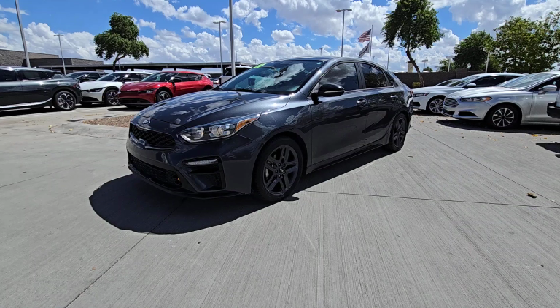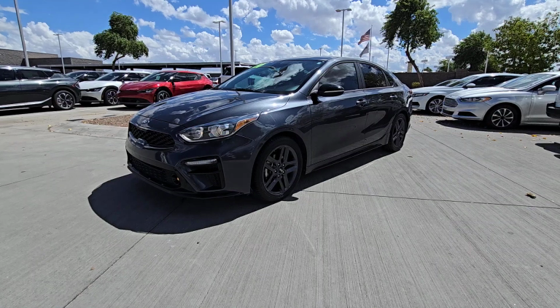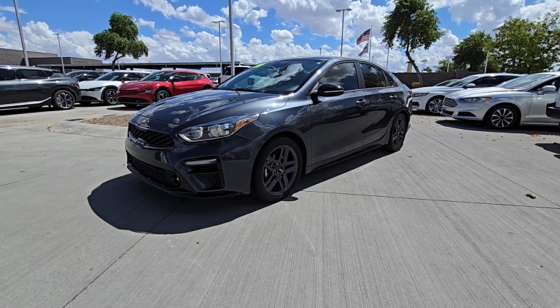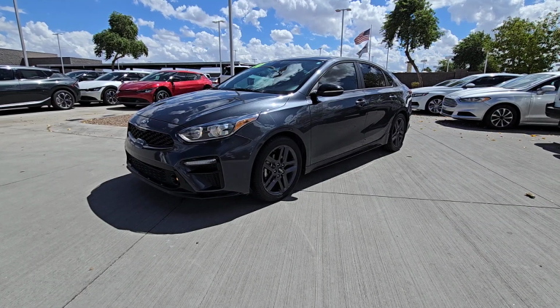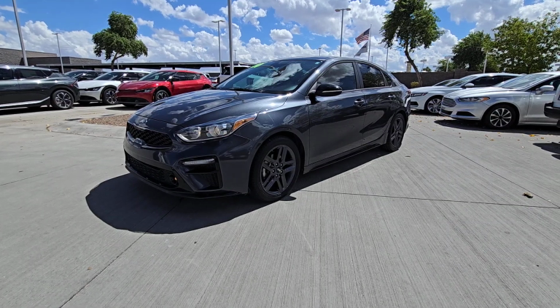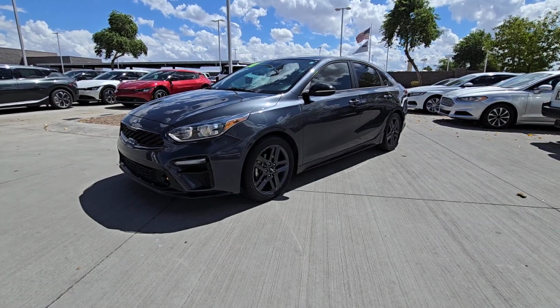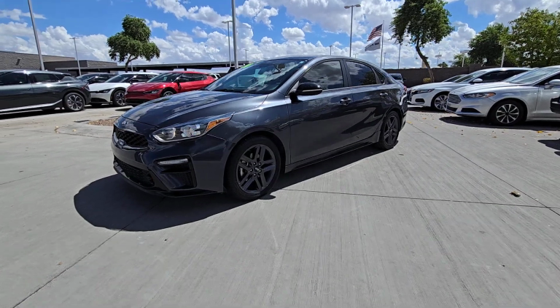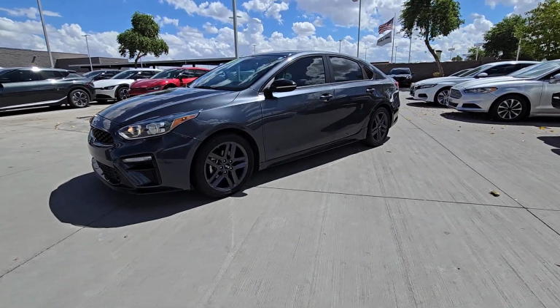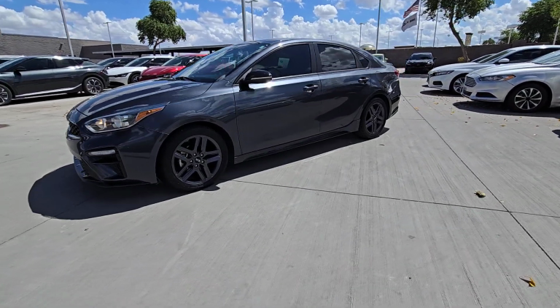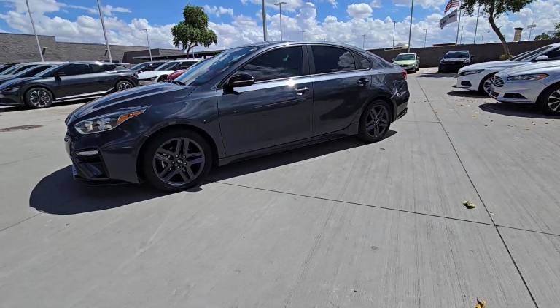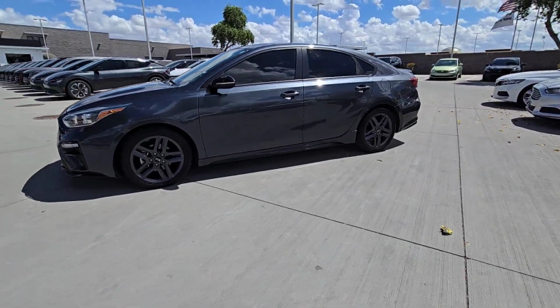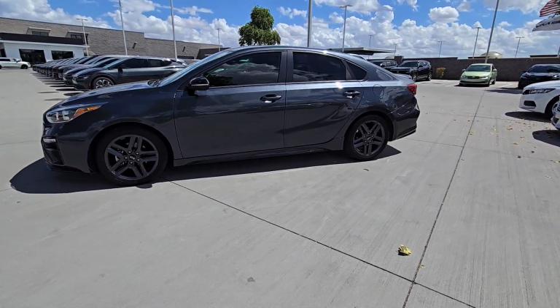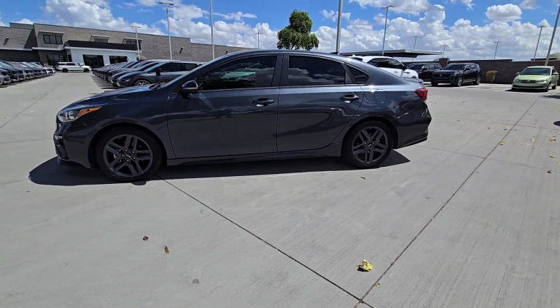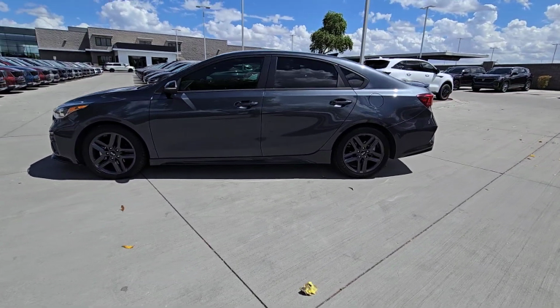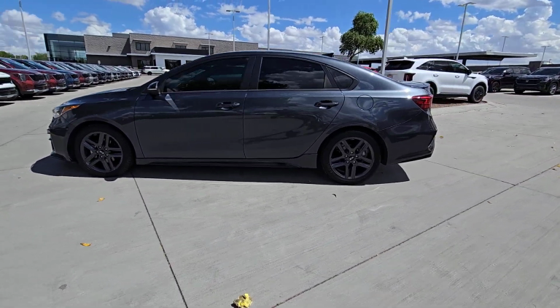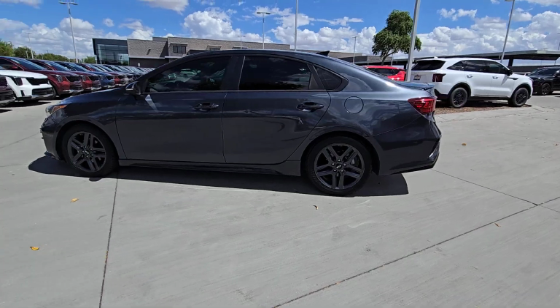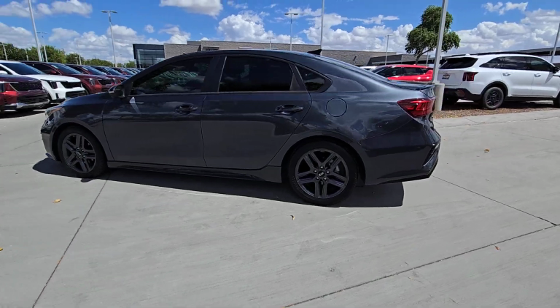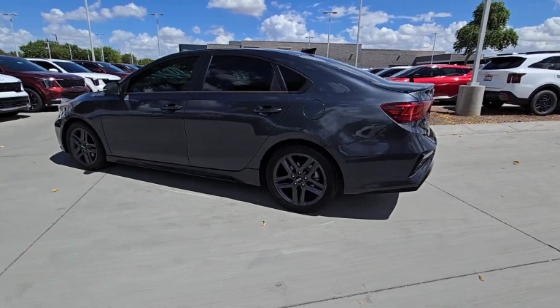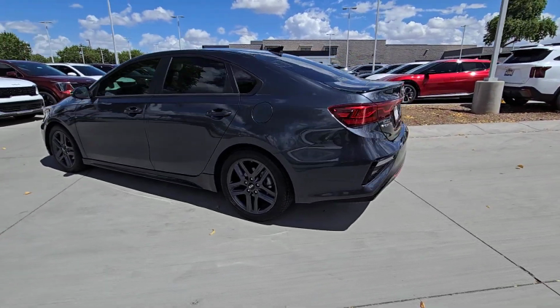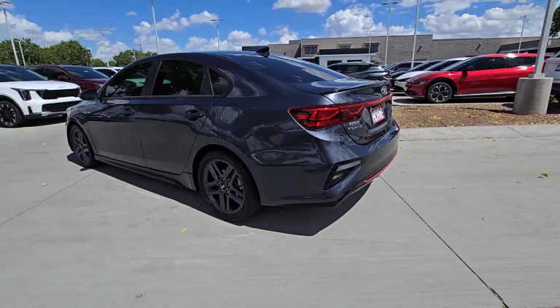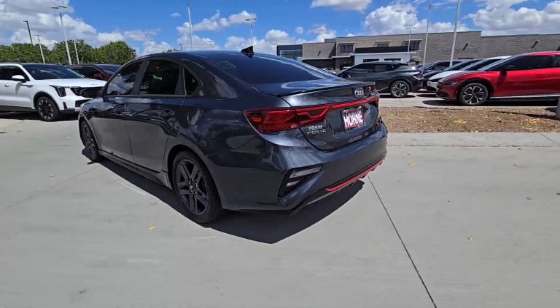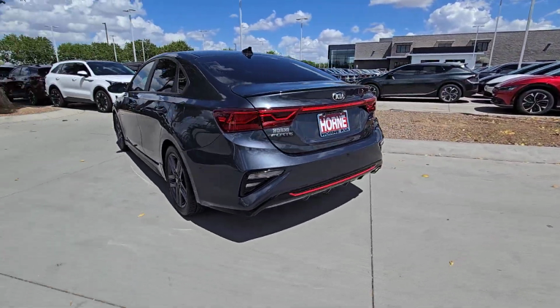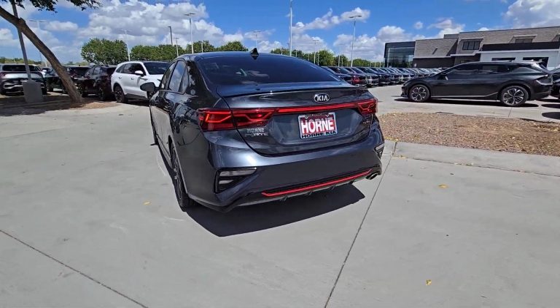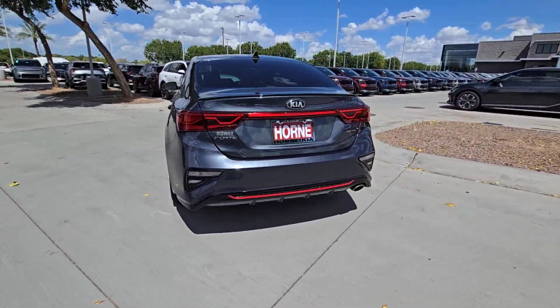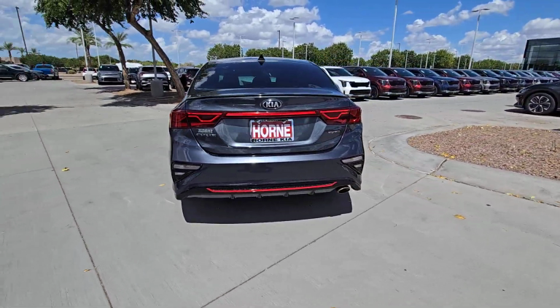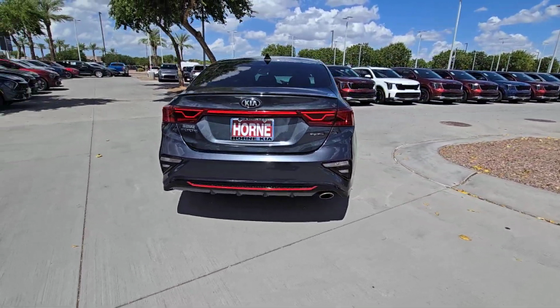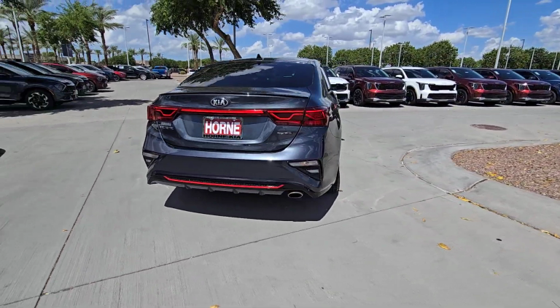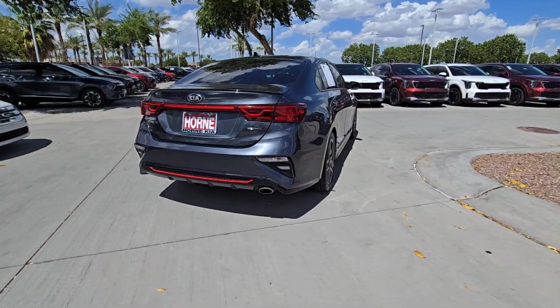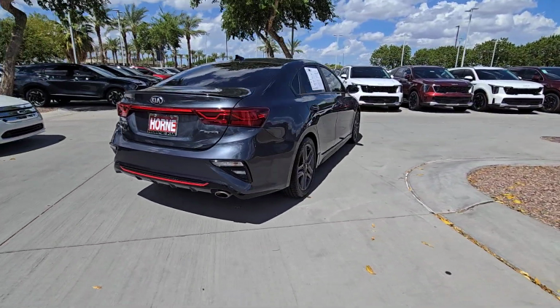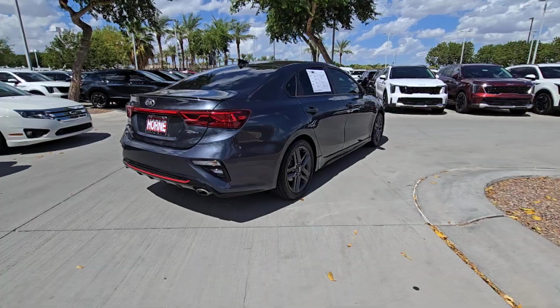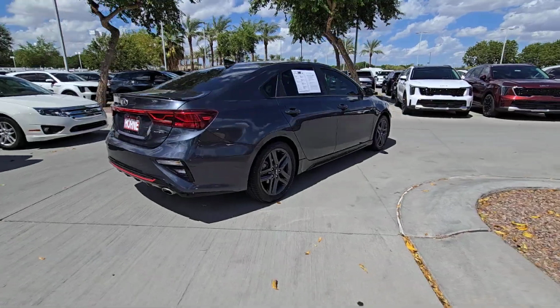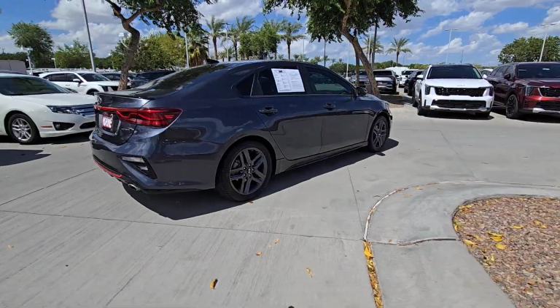Get acquainted with the 2020 Kia Forte. With less than 50,000 miles on the odometer, this vehicle provides excellent value. Take a closer look at this sleek and slightly rebellious Forte.